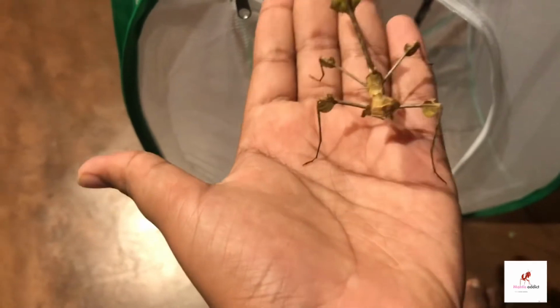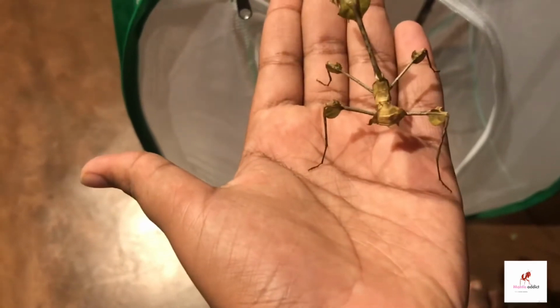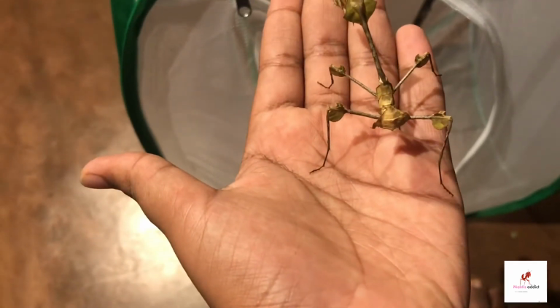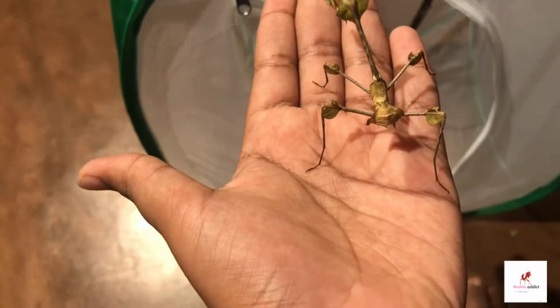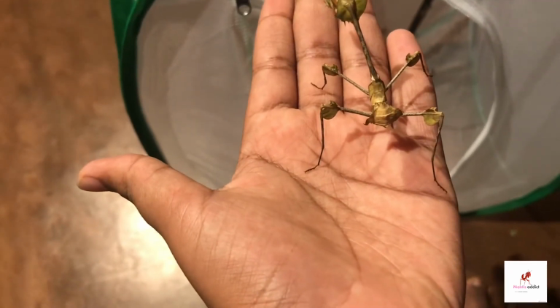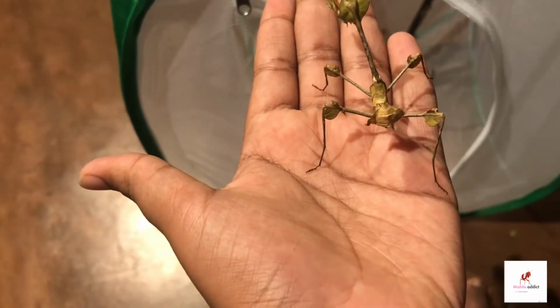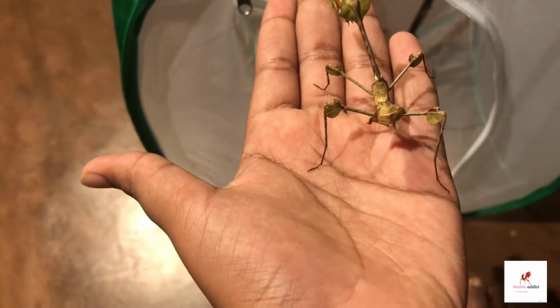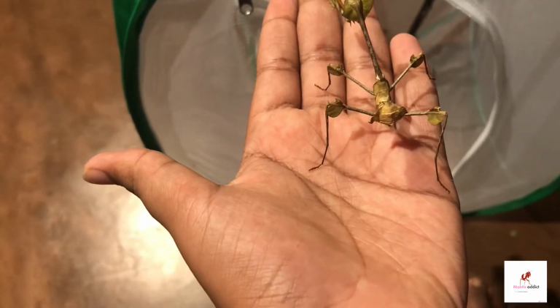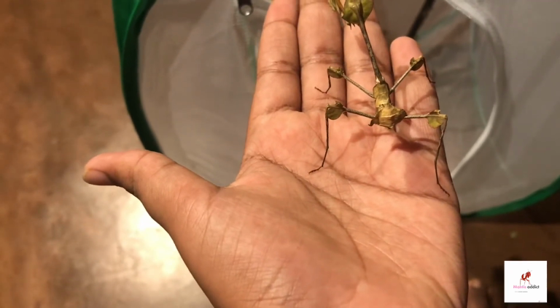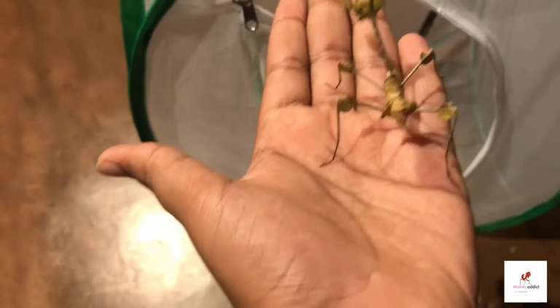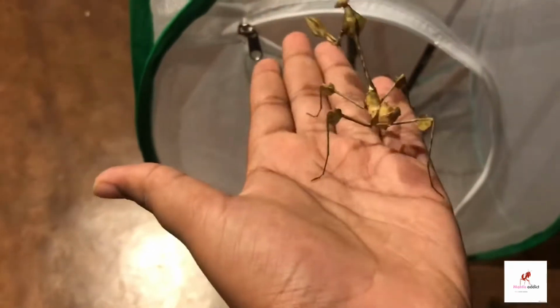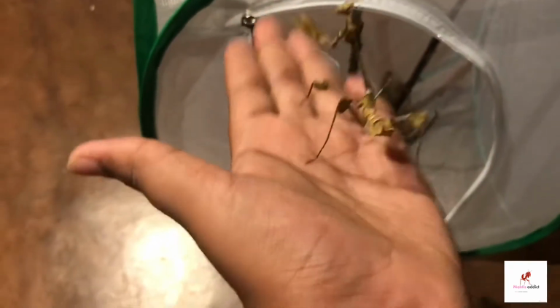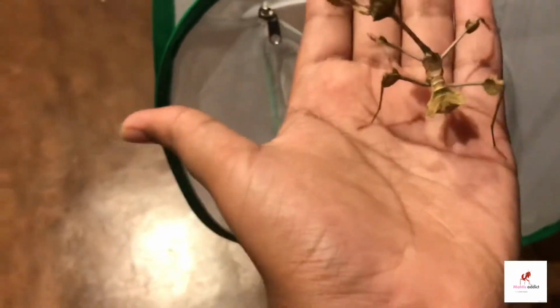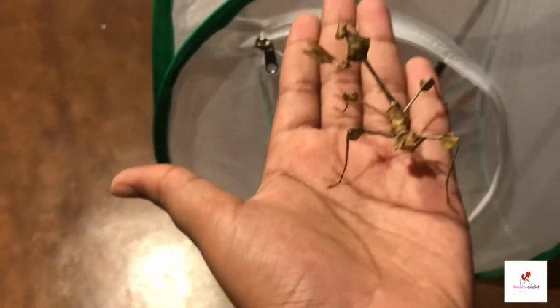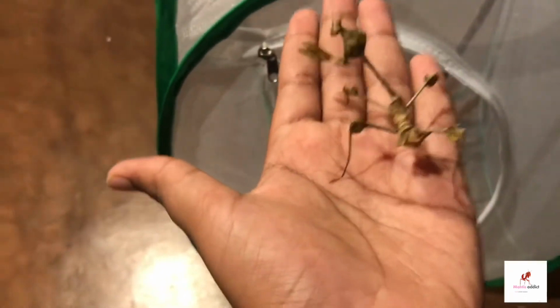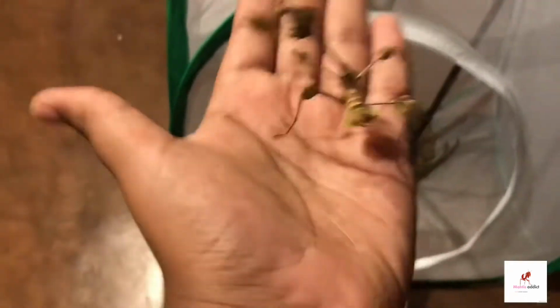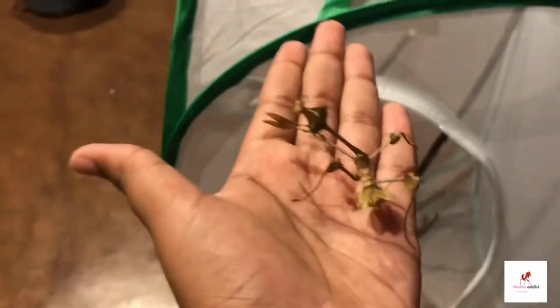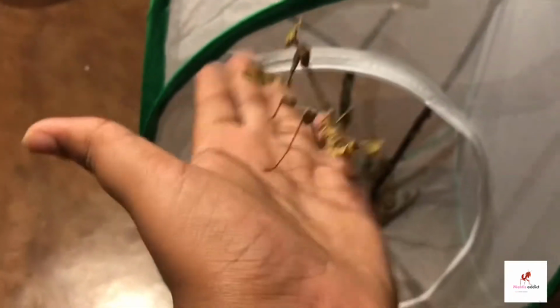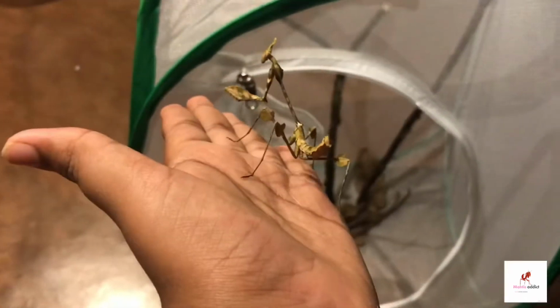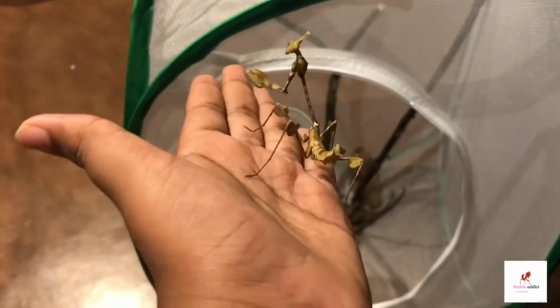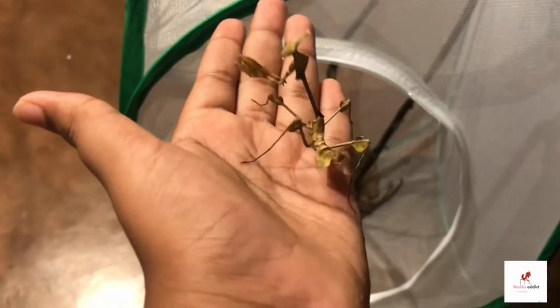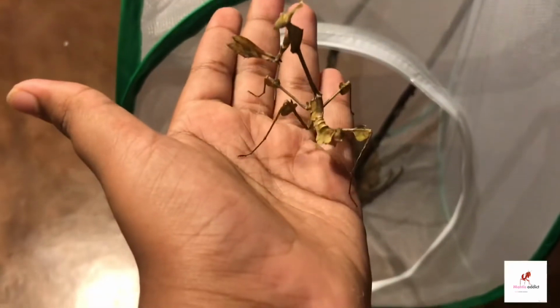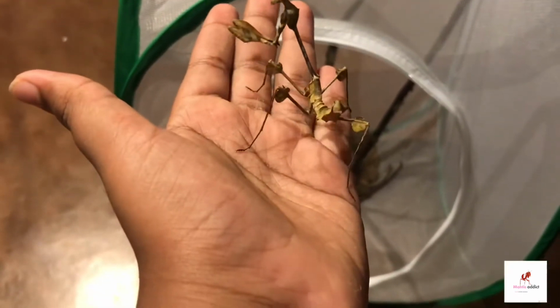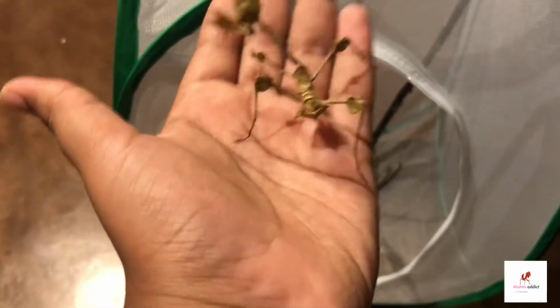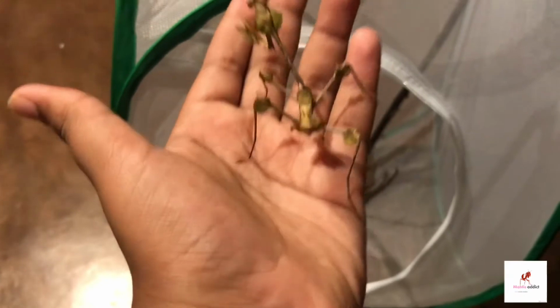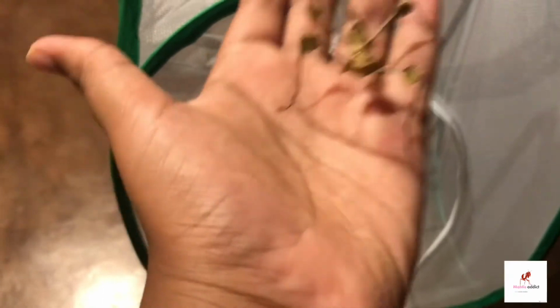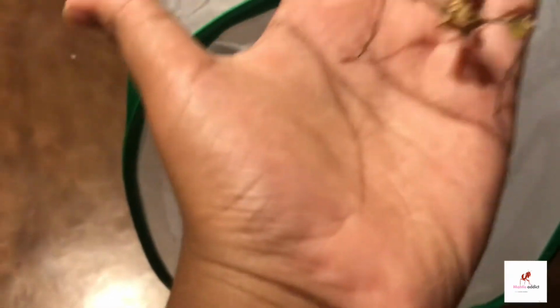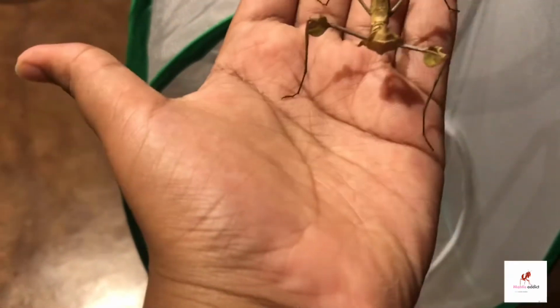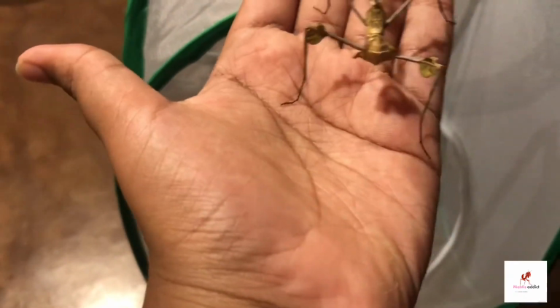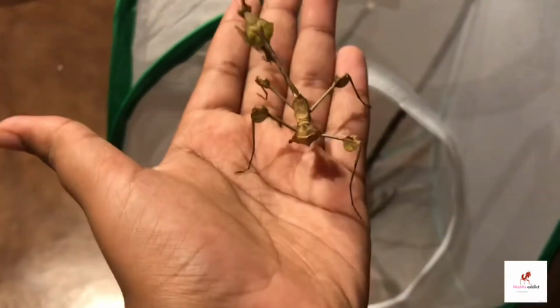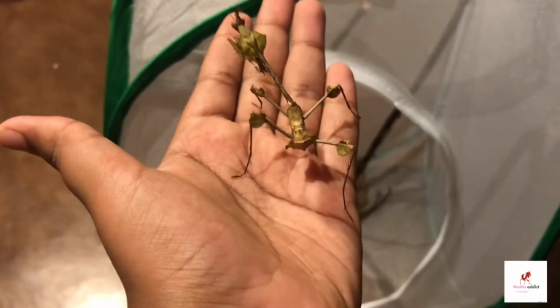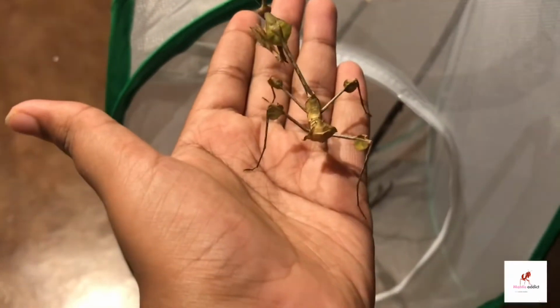This species is reasonably hard to keep because of the temperature requirements and due to the fact that it doesn't molt quite often. Now let's get on with the care guide, starting with humidity and temperature.